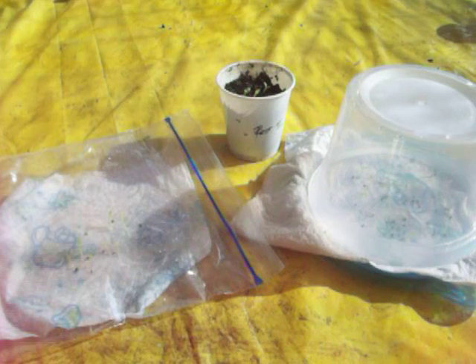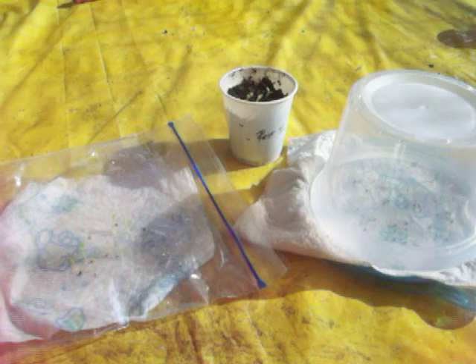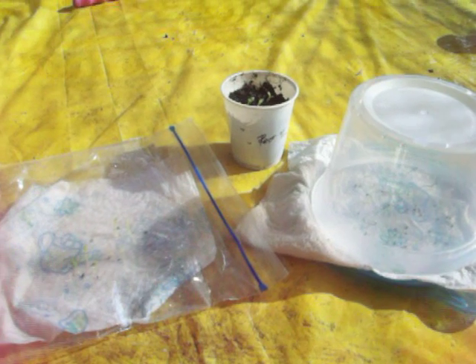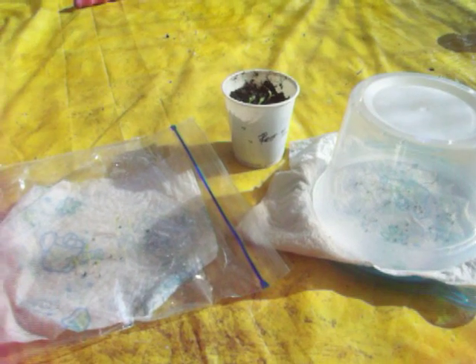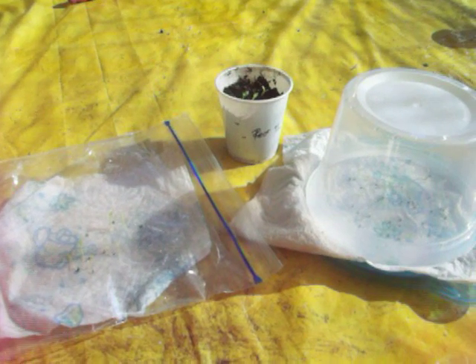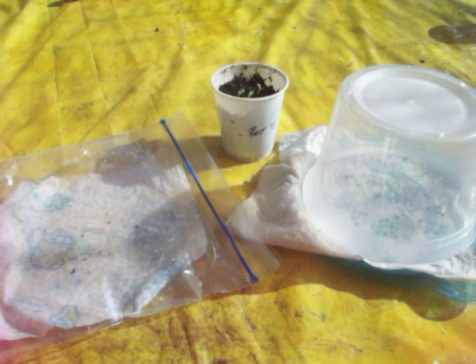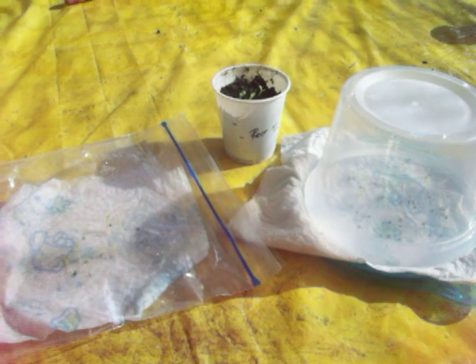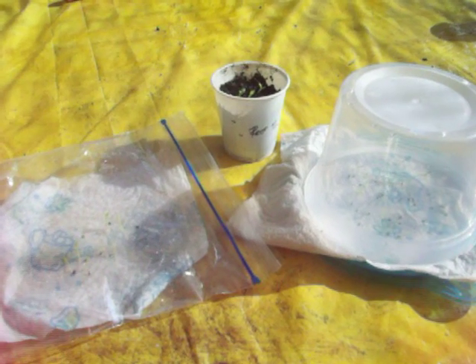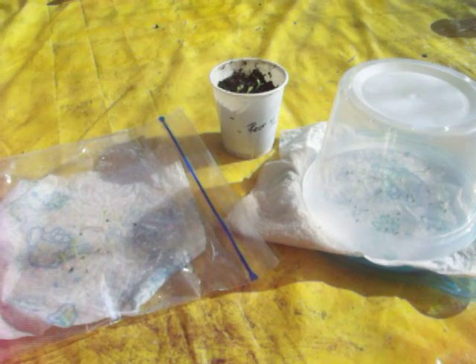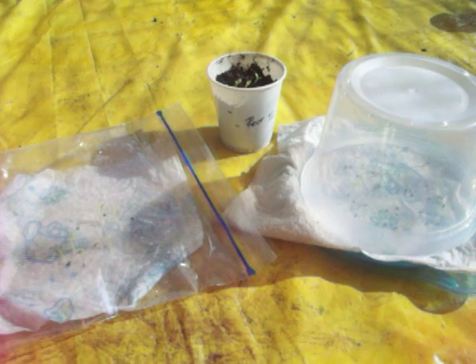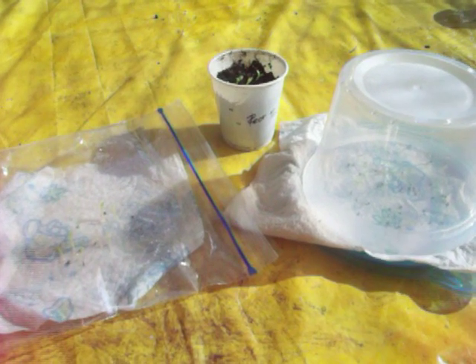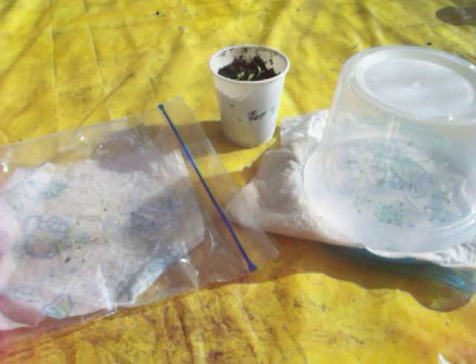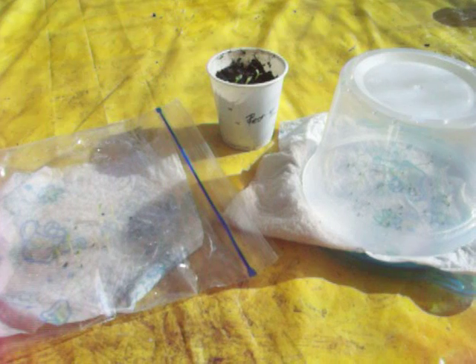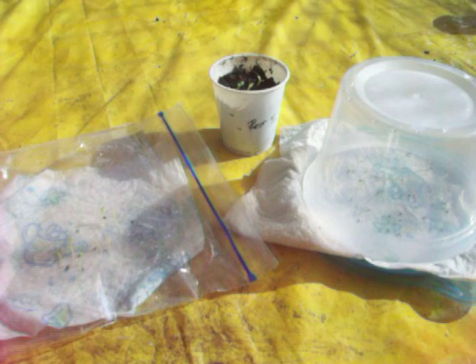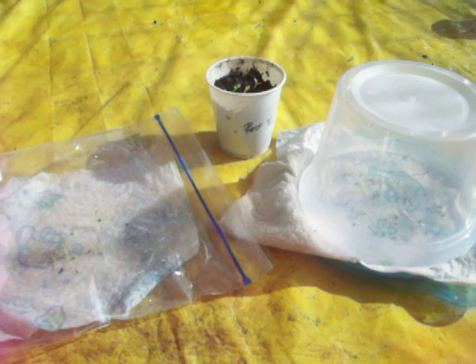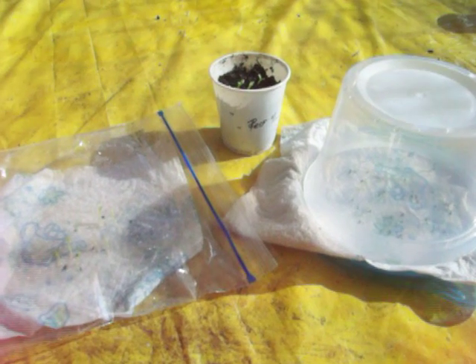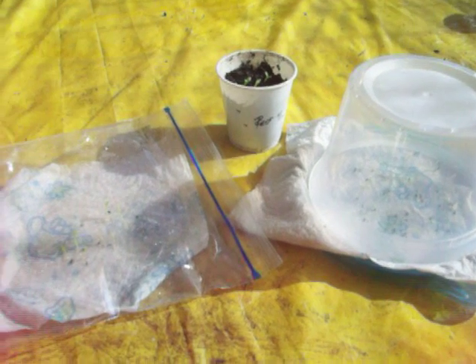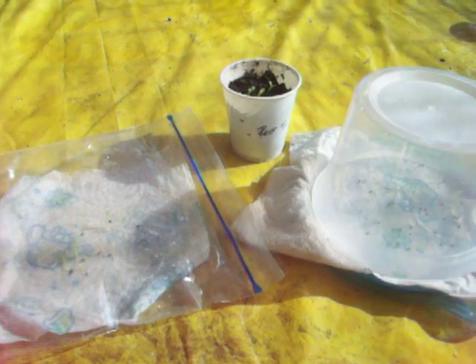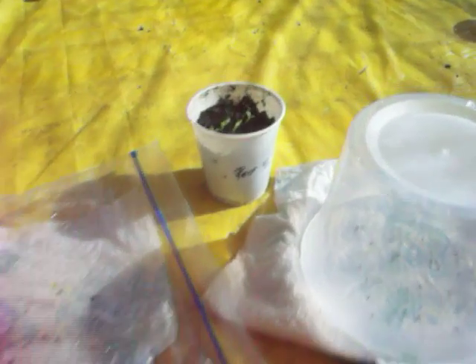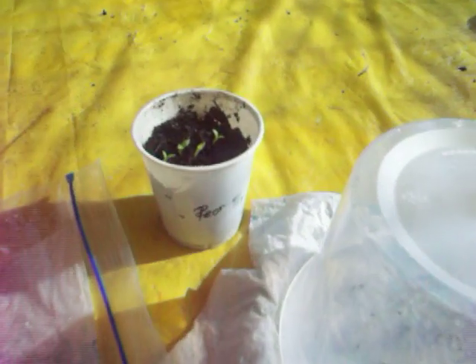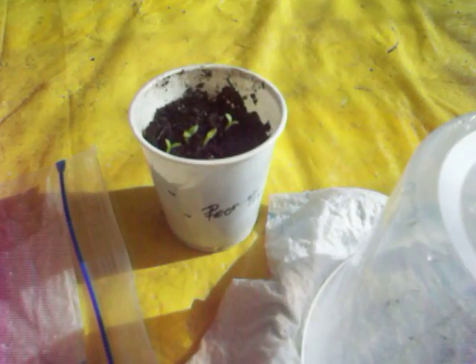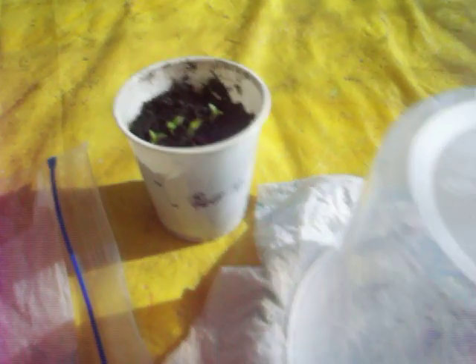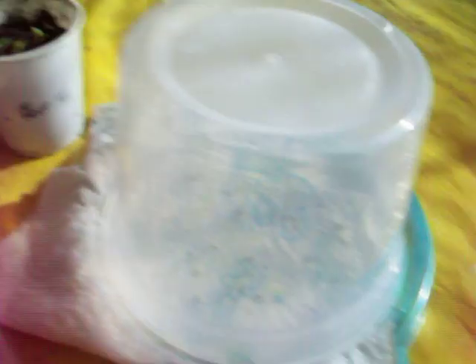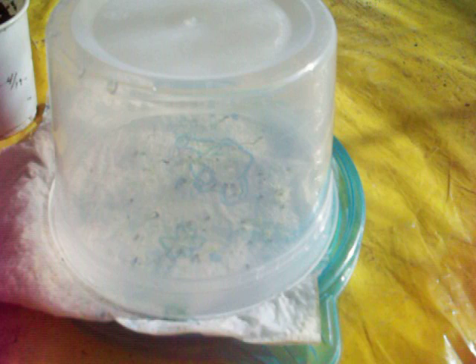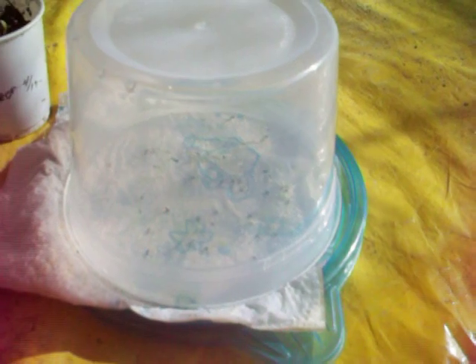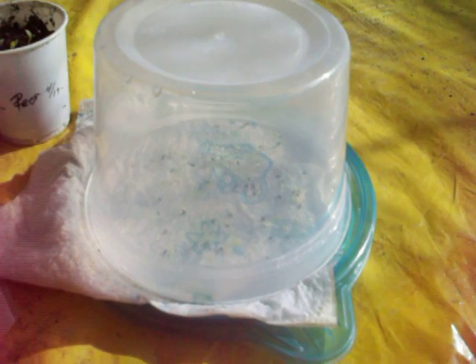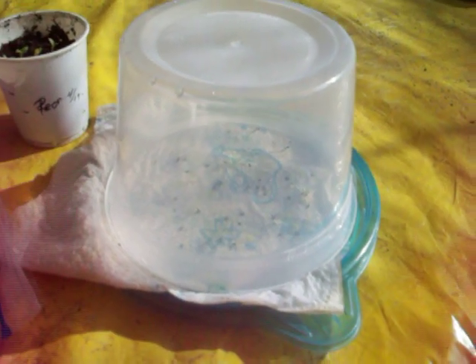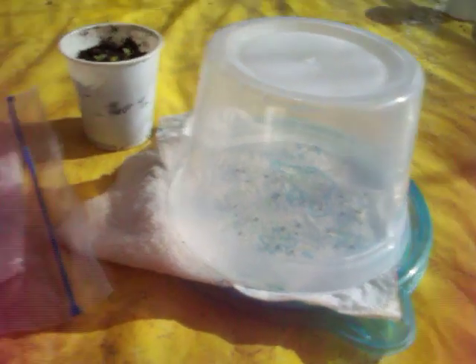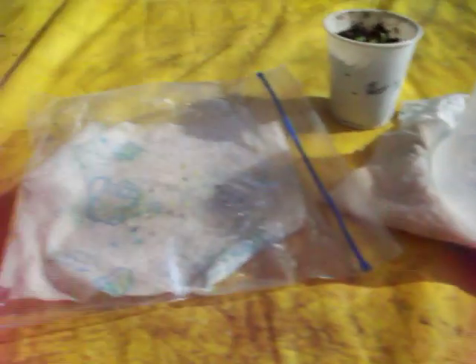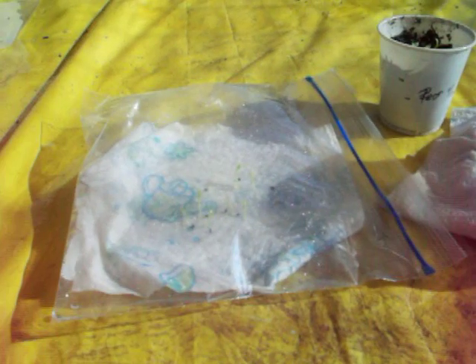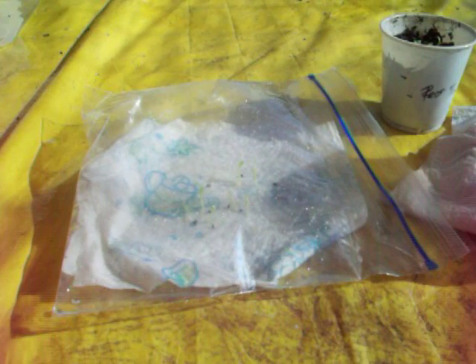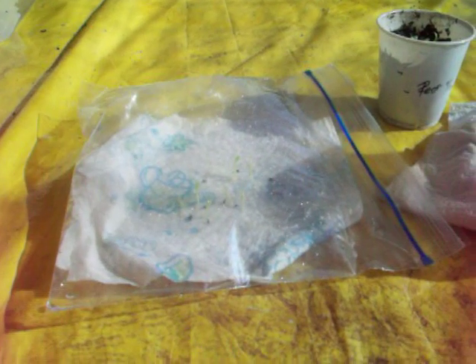Hi everyone, Jane here. This is a video of me showing you different ways to grow dragon fruit from seeds. This is the soil method, this is the mini greenhouse method, and this is the ziplock method.